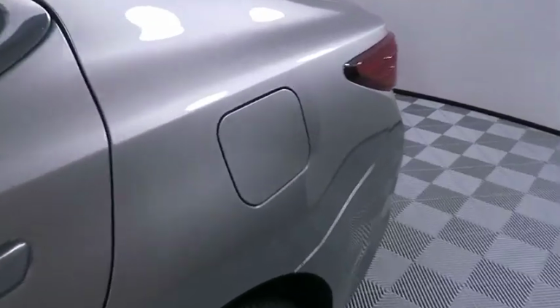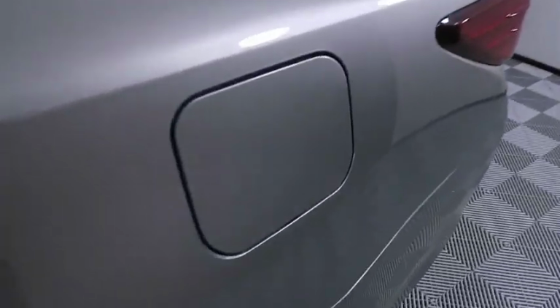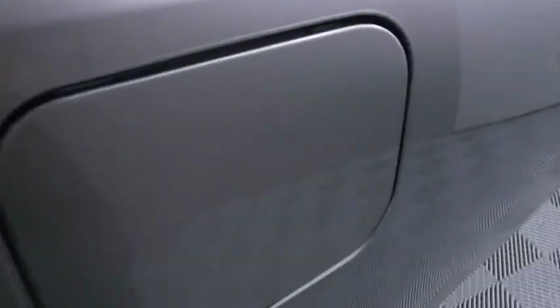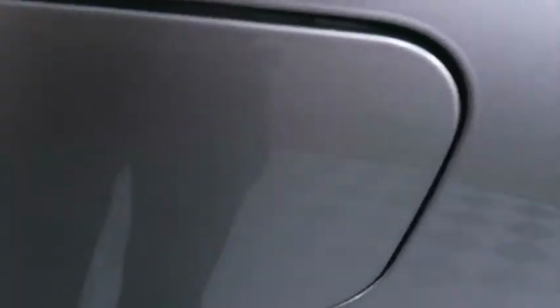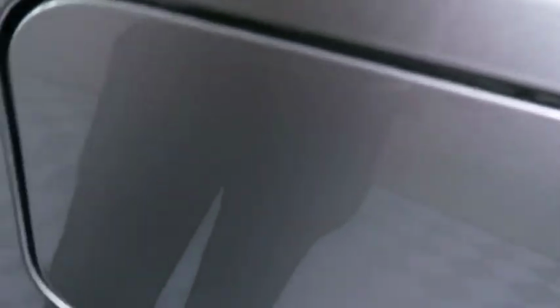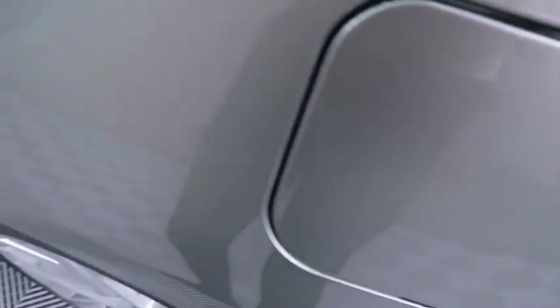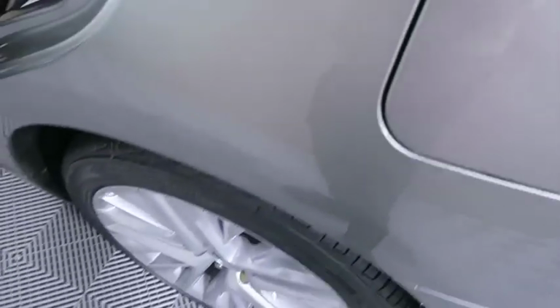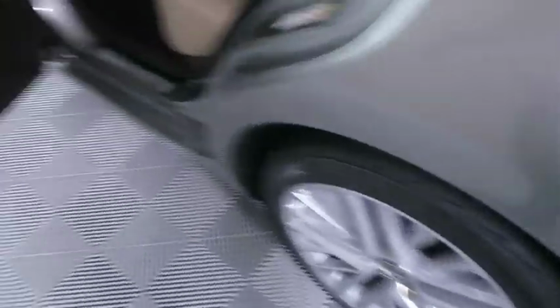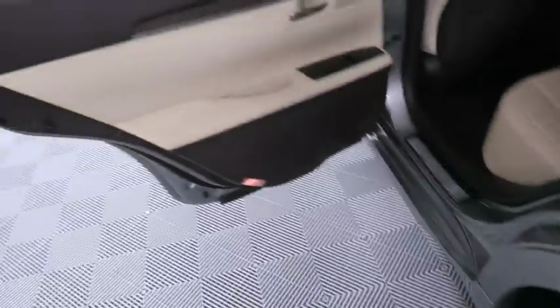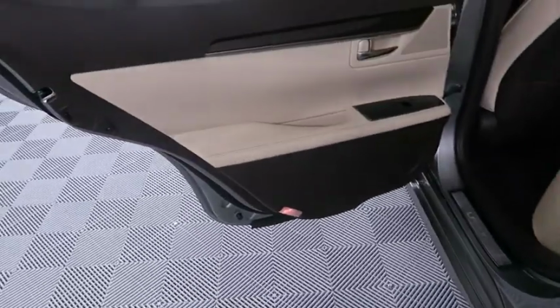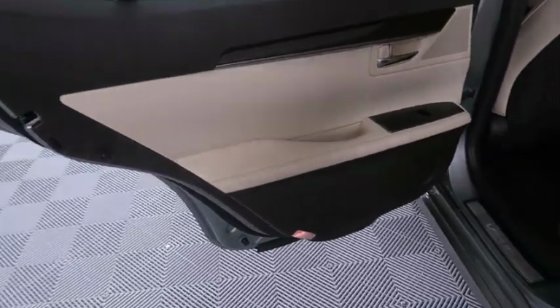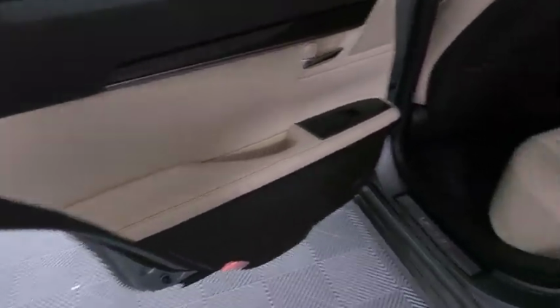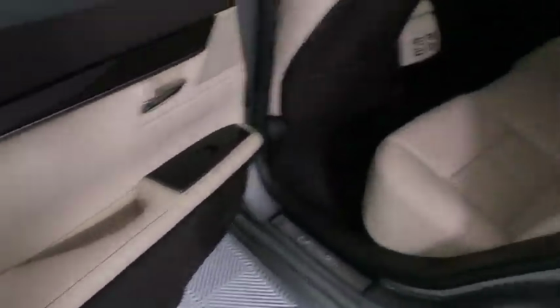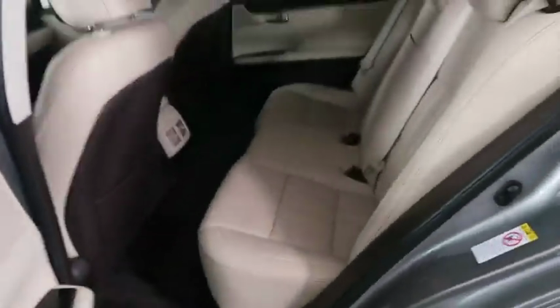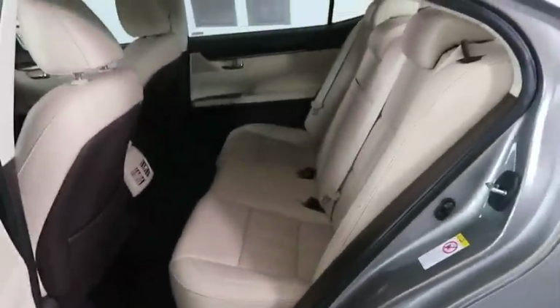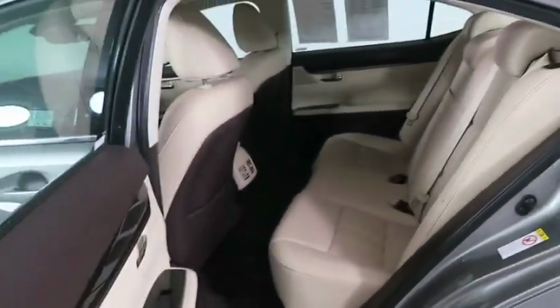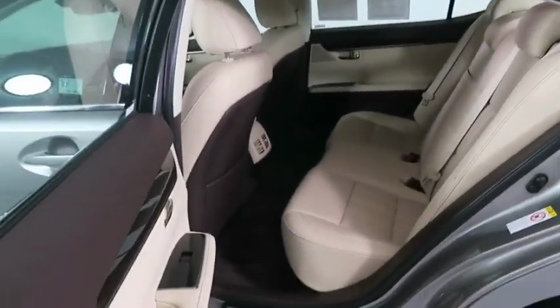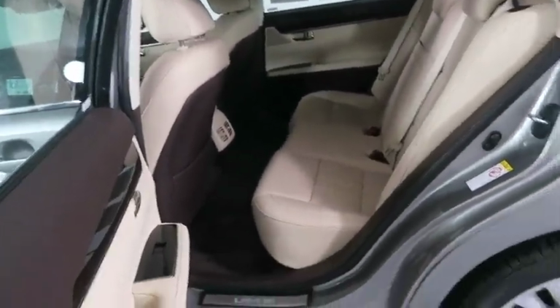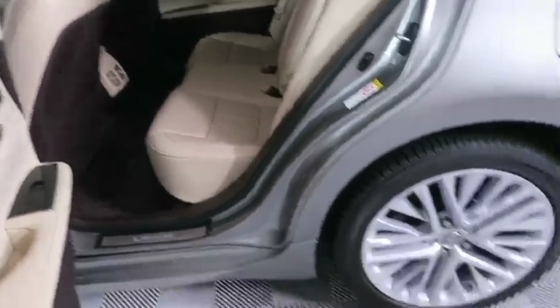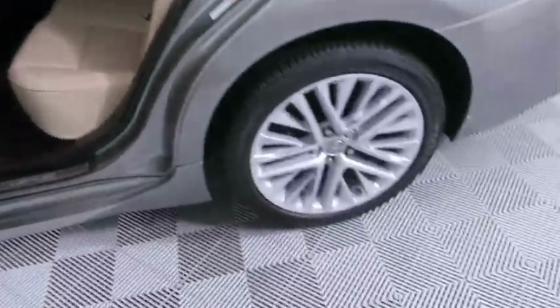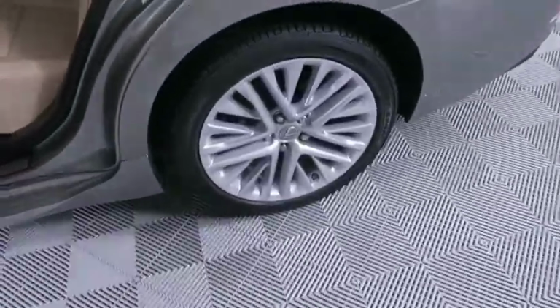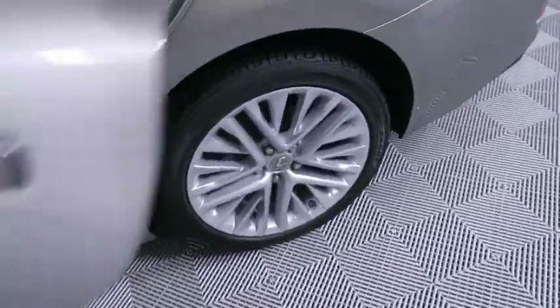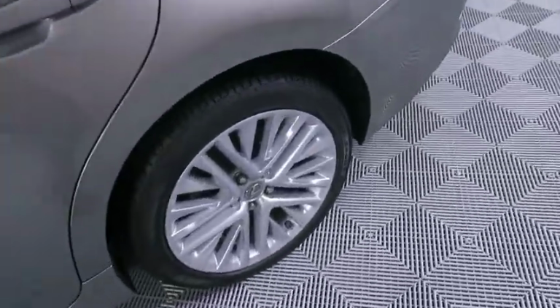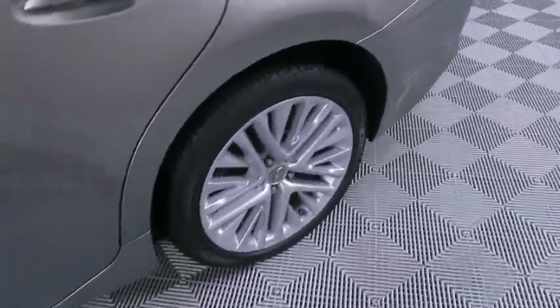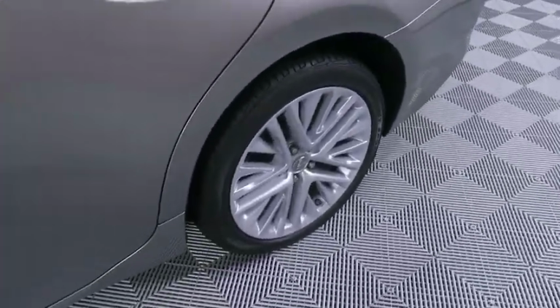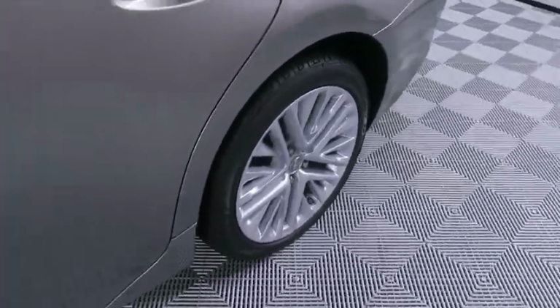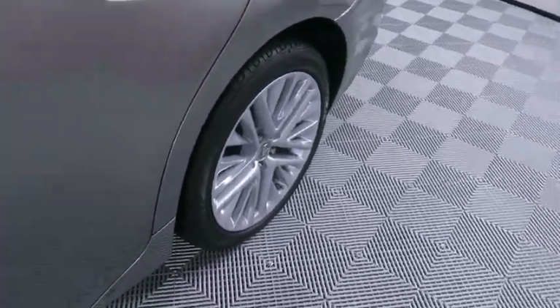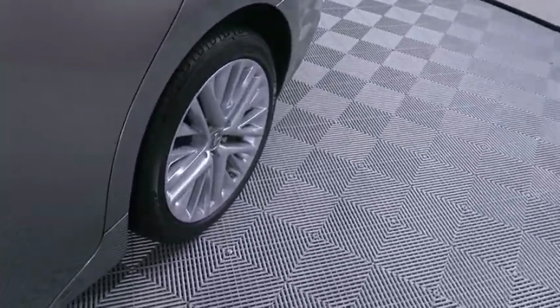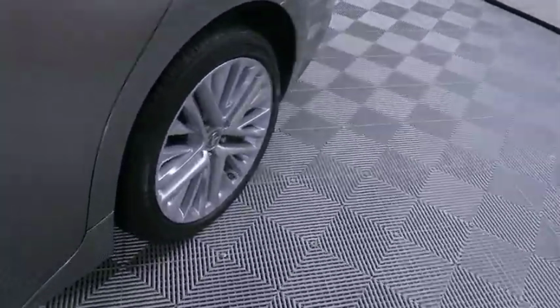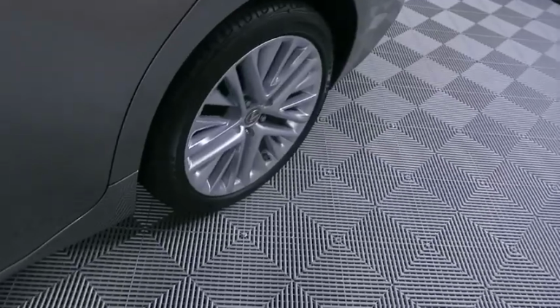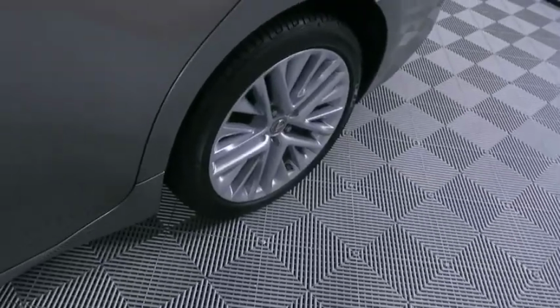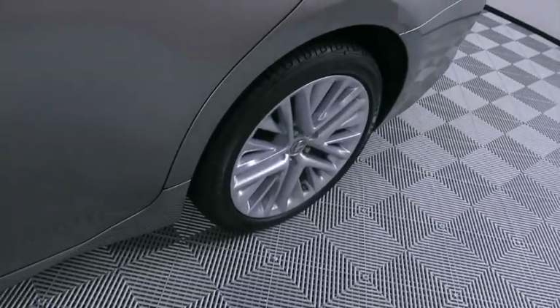Here are some of this vehicle's great options: keyless entry, power passenger seat, steering wheel audio controls, backup camera, anti-lock braking system, stability control, traction control, leather wrapped steering wheel, Bluetooth, adjustable steering wheel.